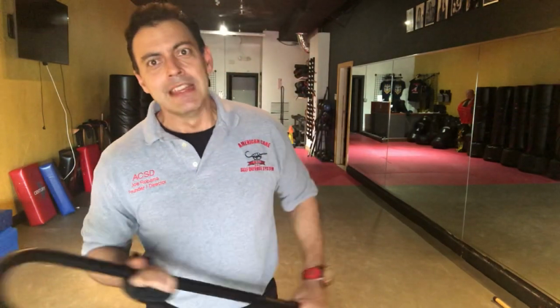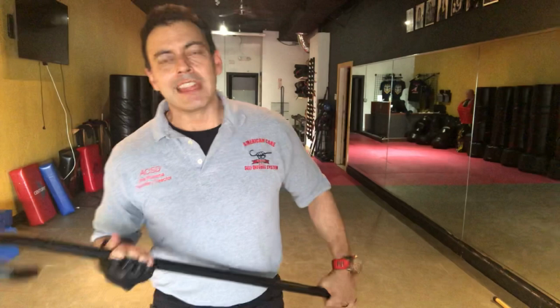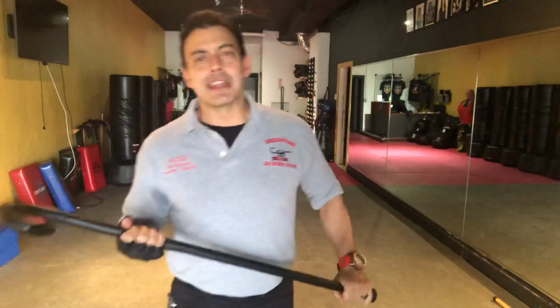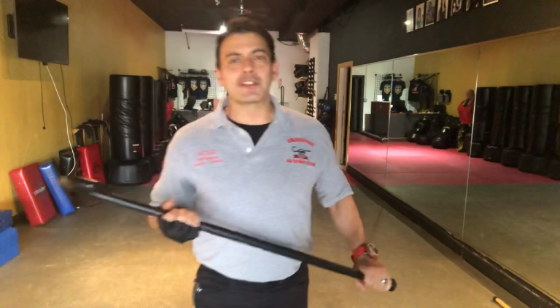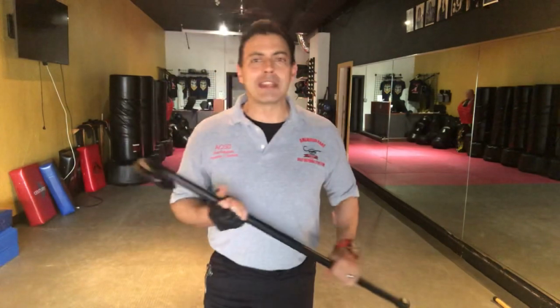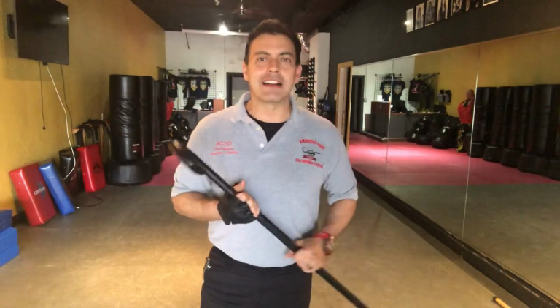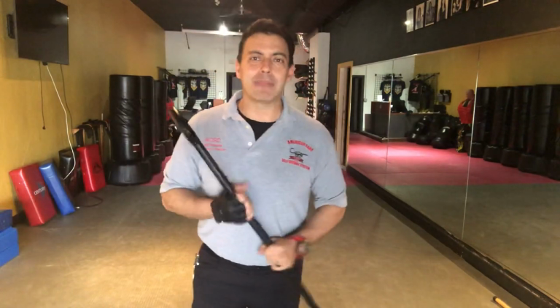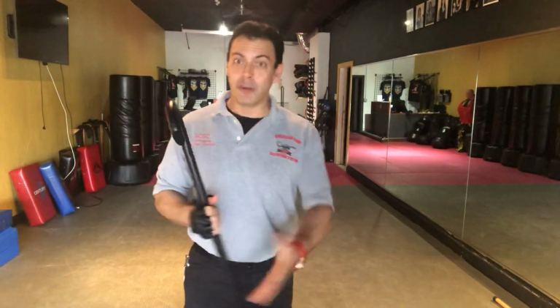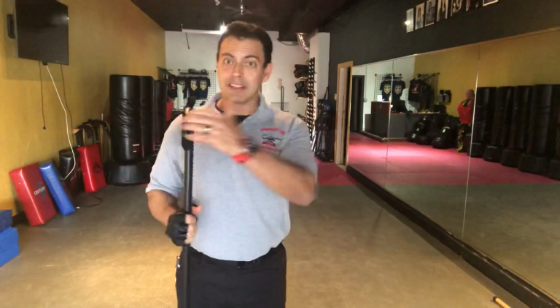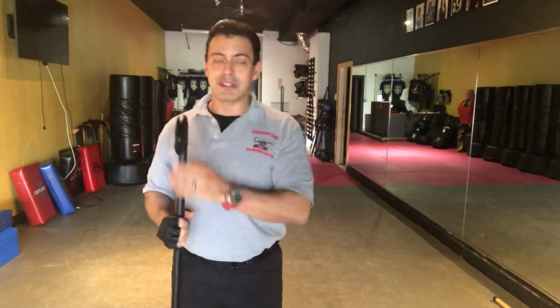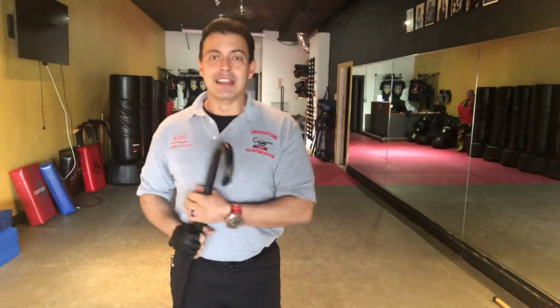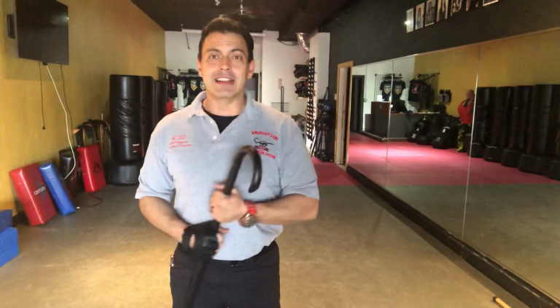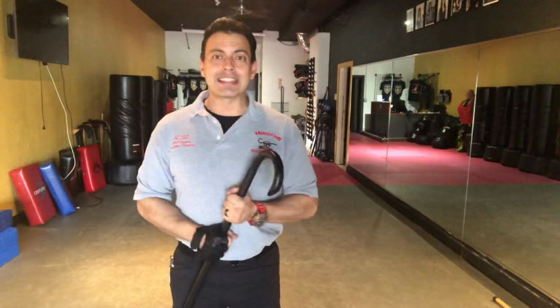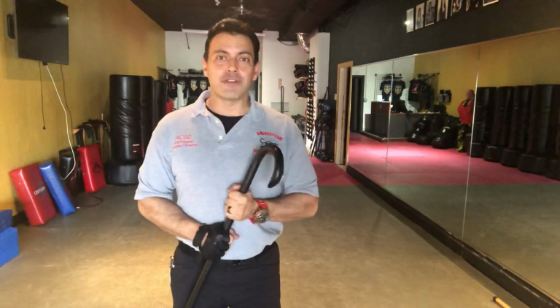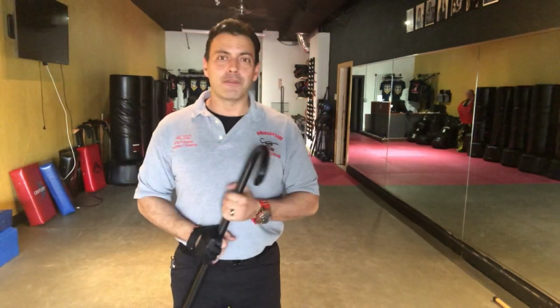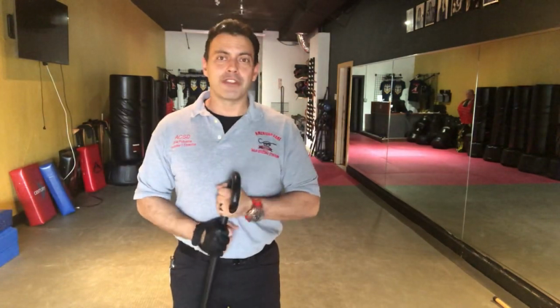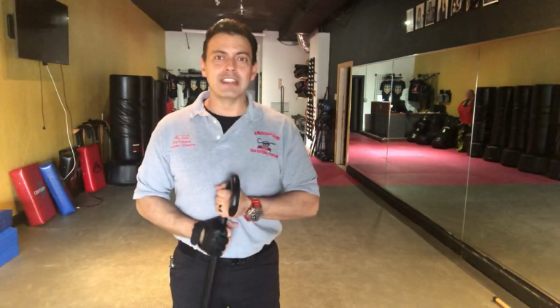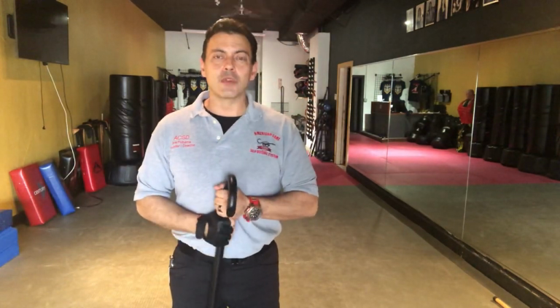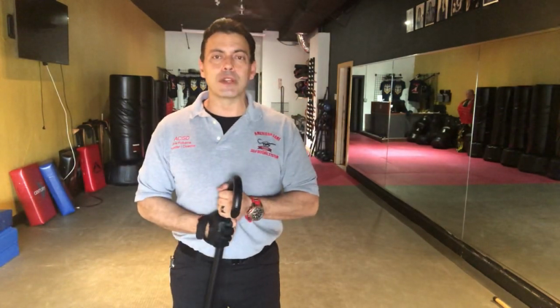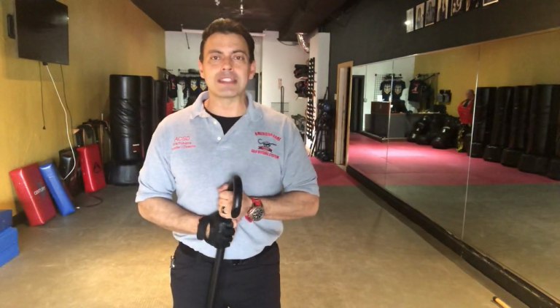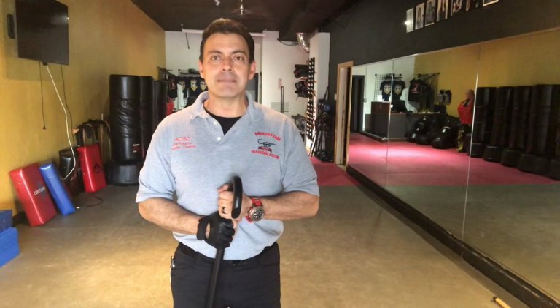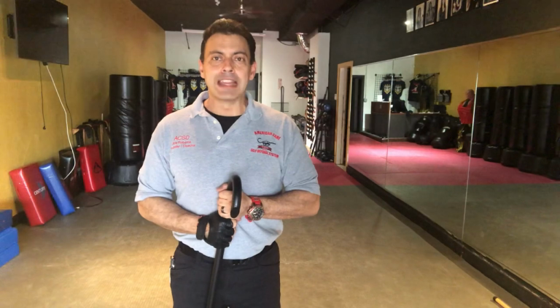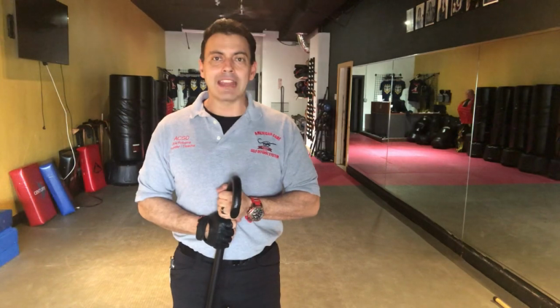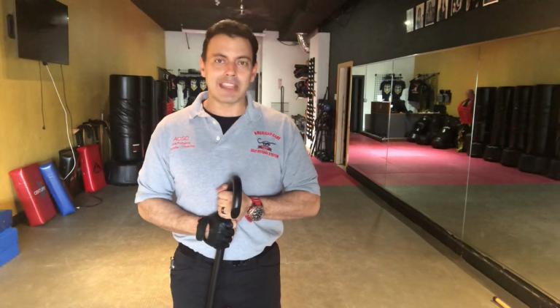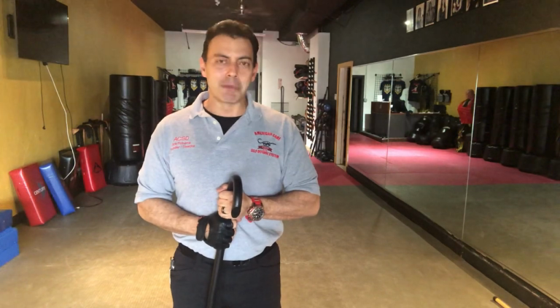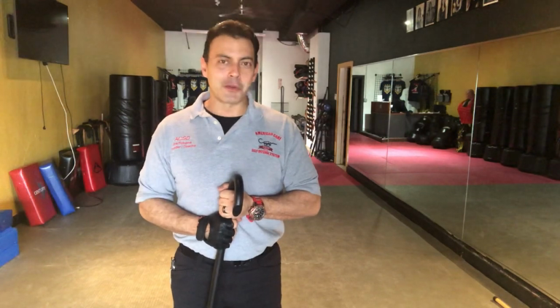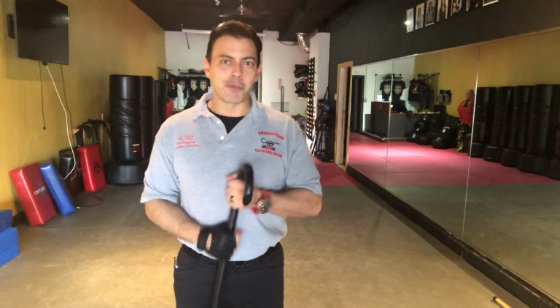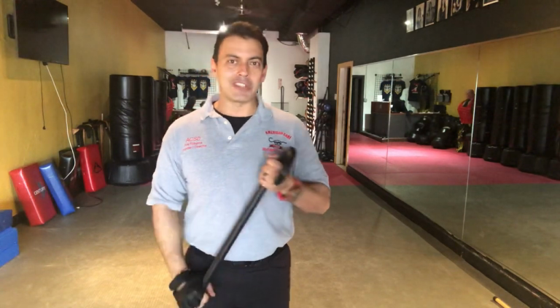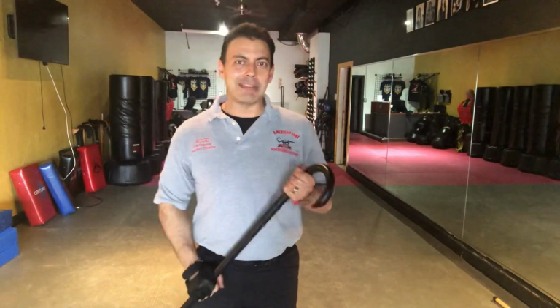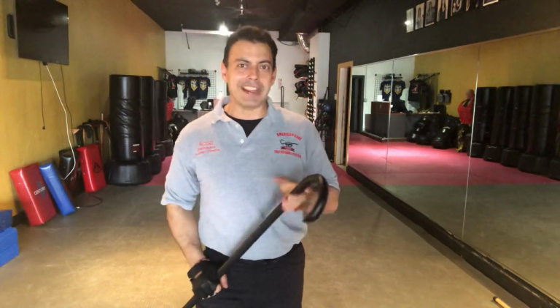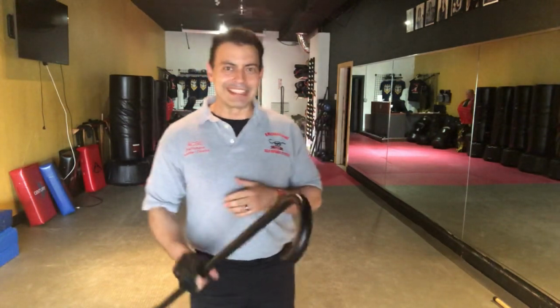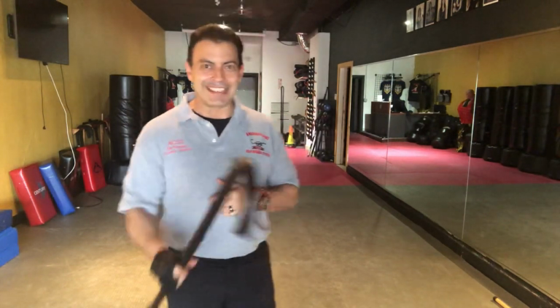Thank you again, as always. I hope that this was insightful for the individual who requested it. Thank you so much for watching. Keep caning. Stay safe.